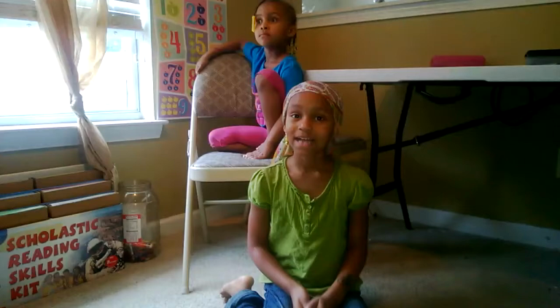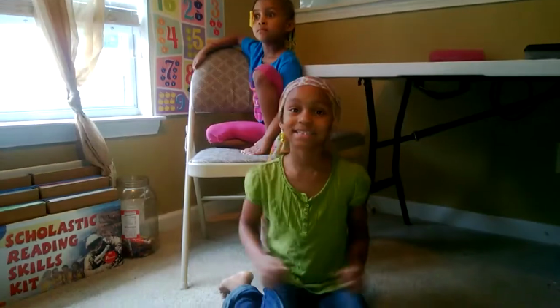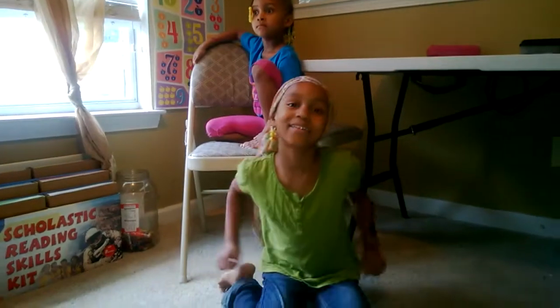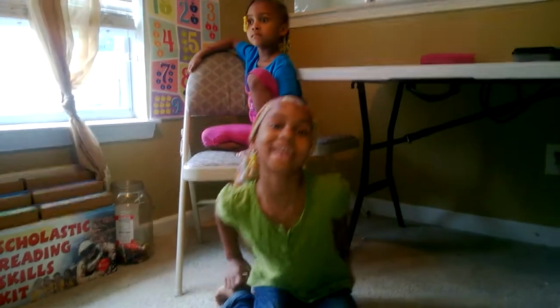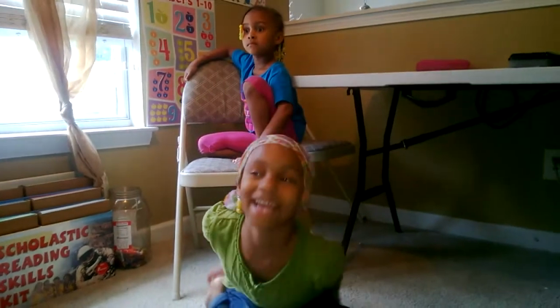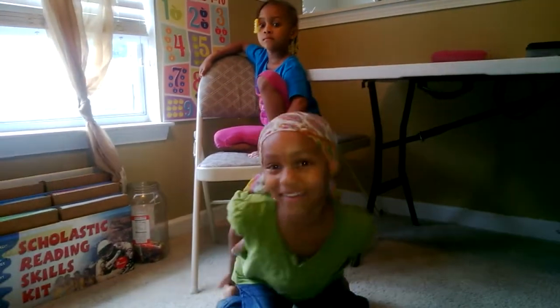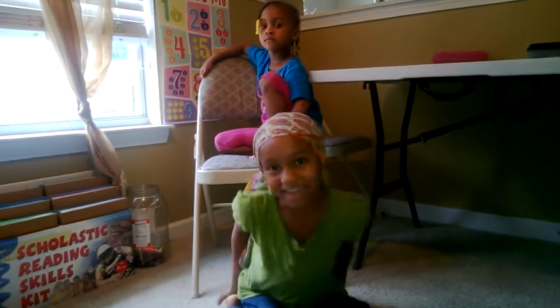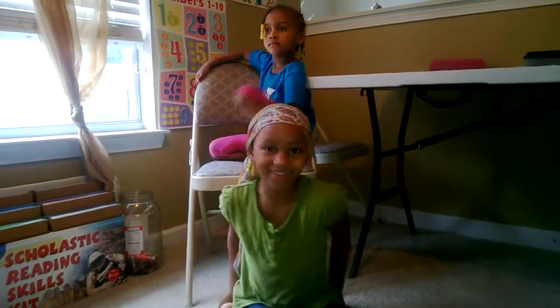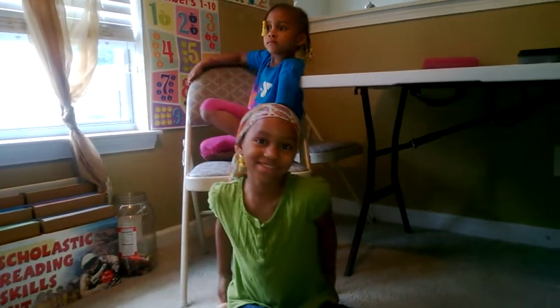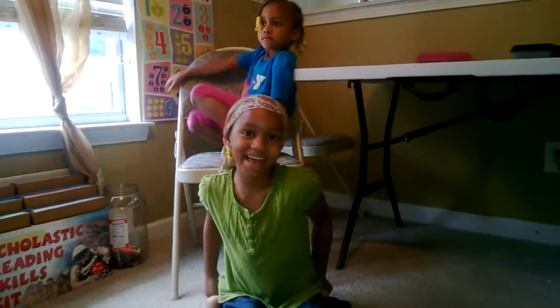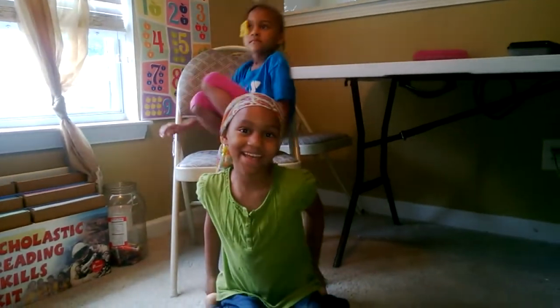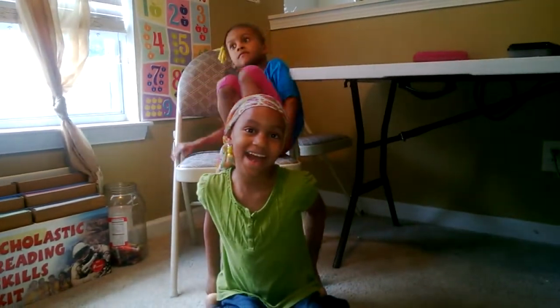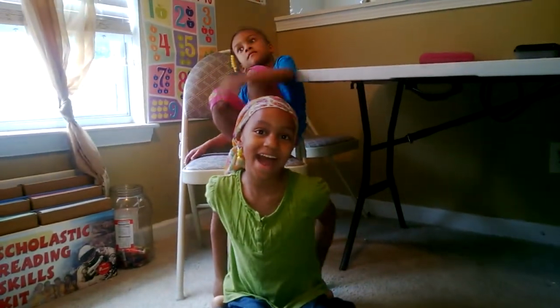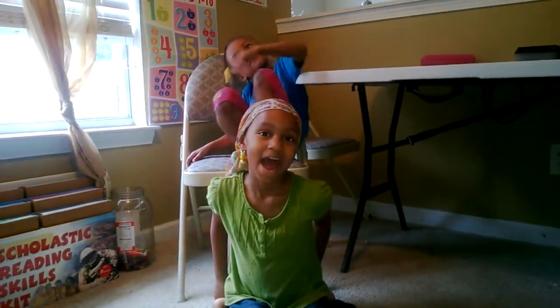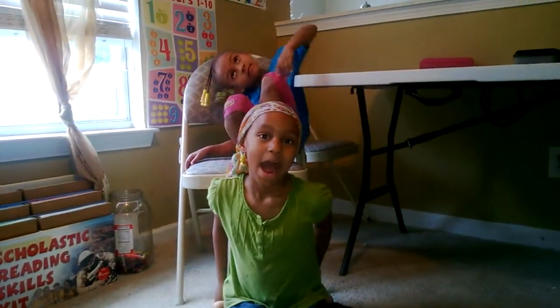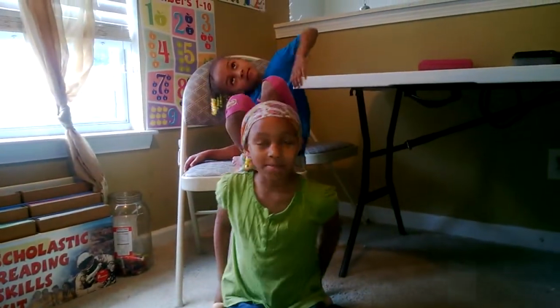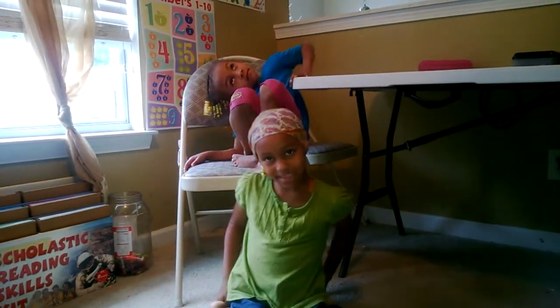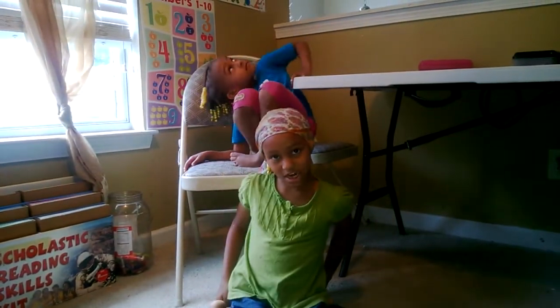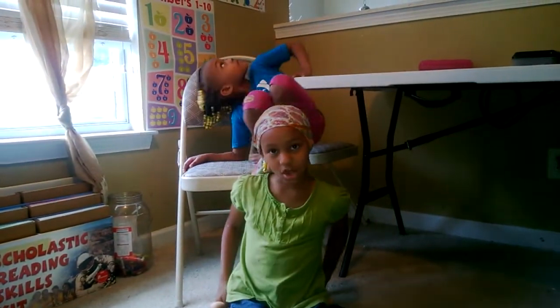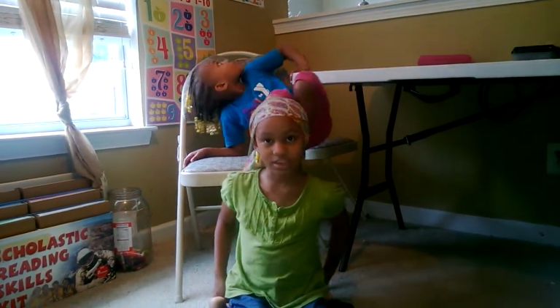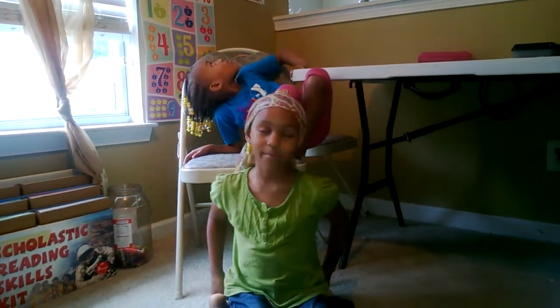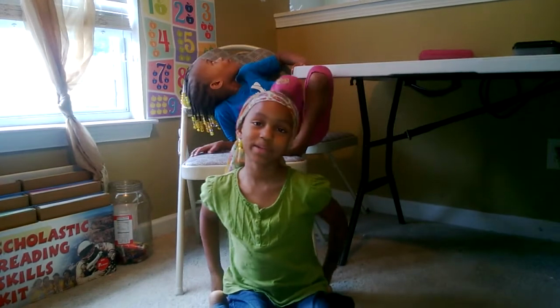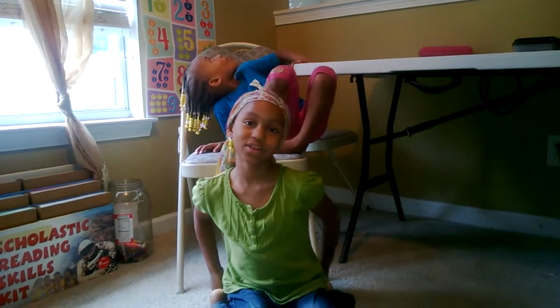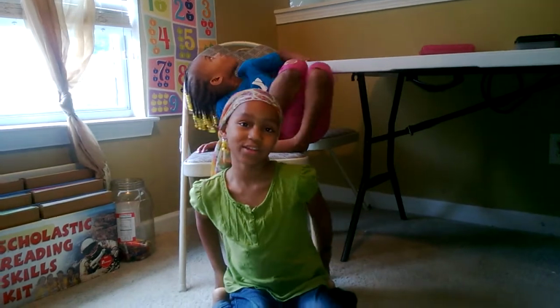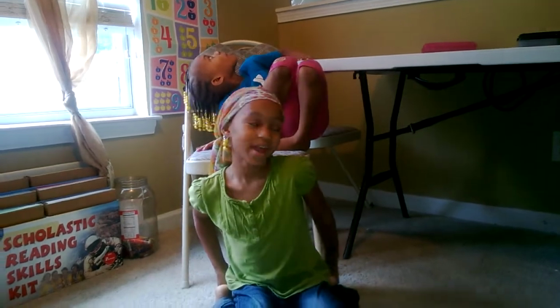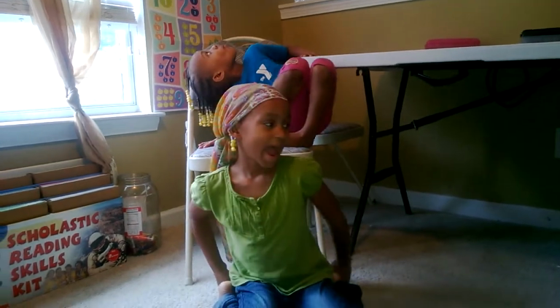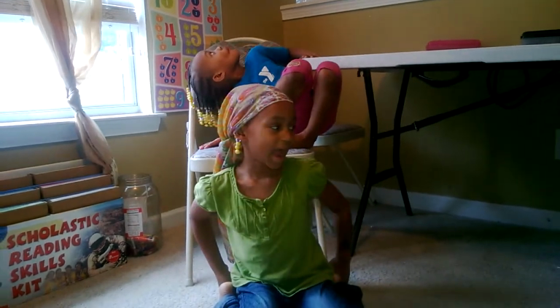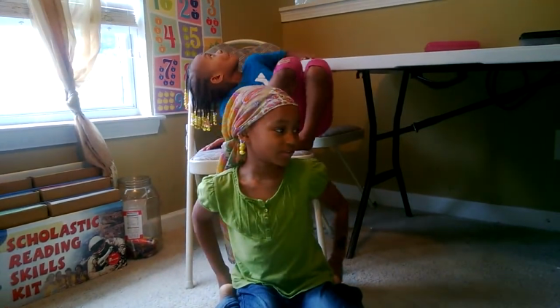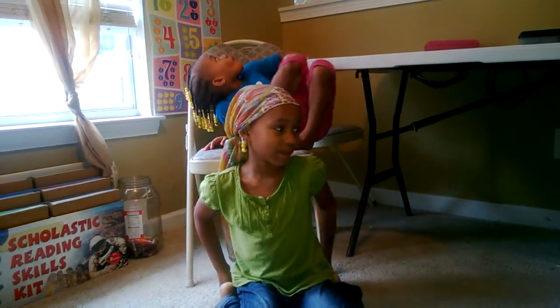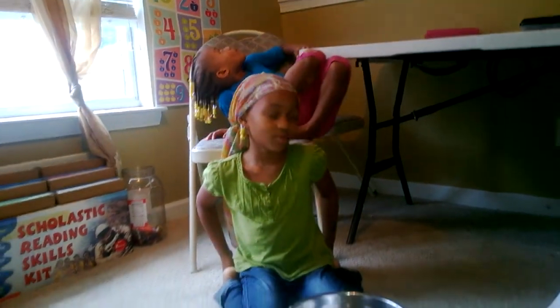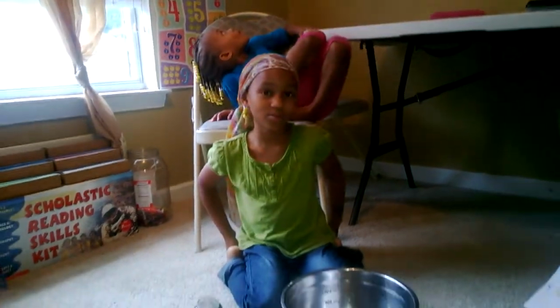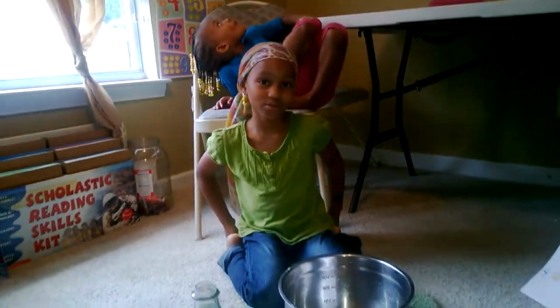As-salamu alaykum, my name is Ulaika. I'm six years old and I'm going to be showing you how to make a woo-zoo.